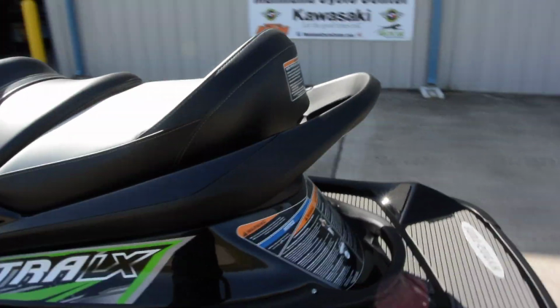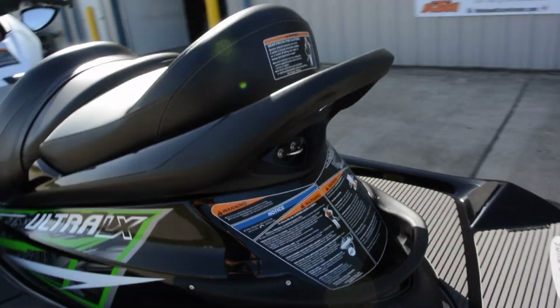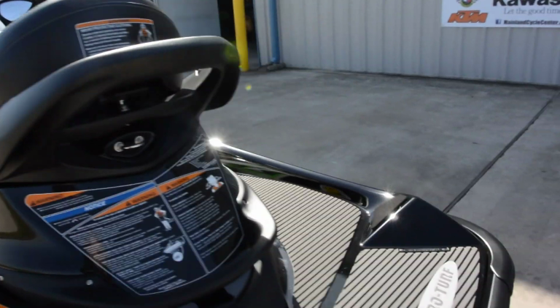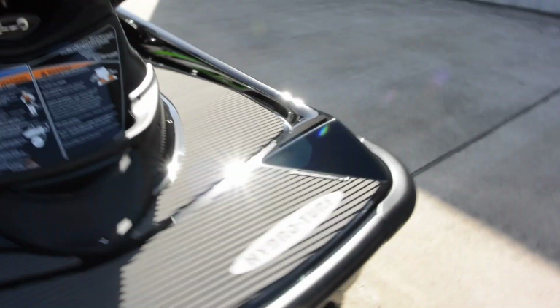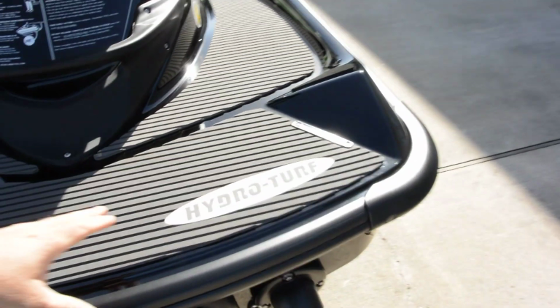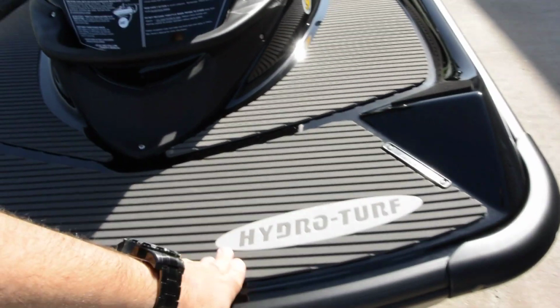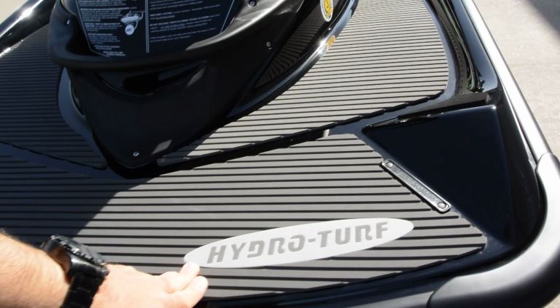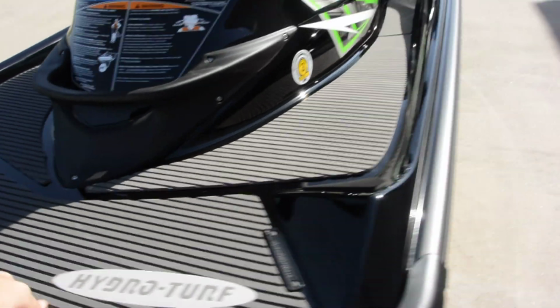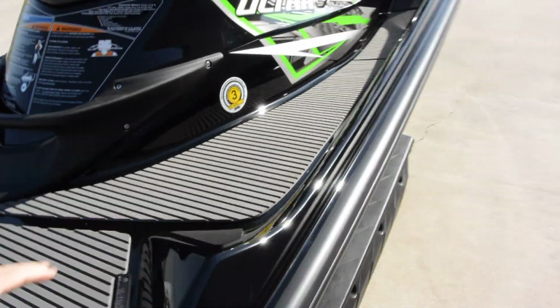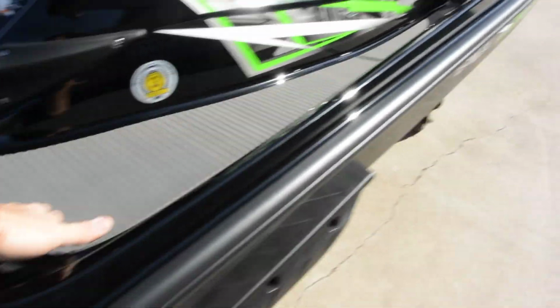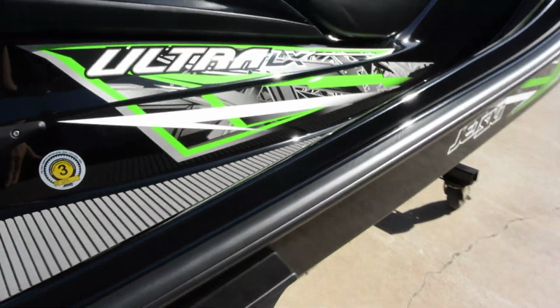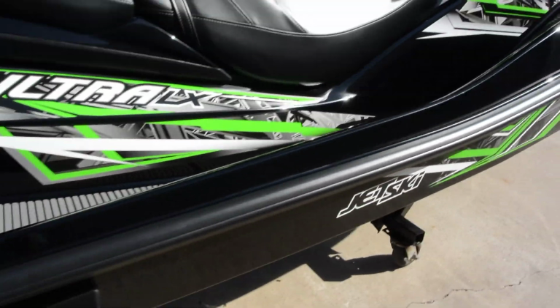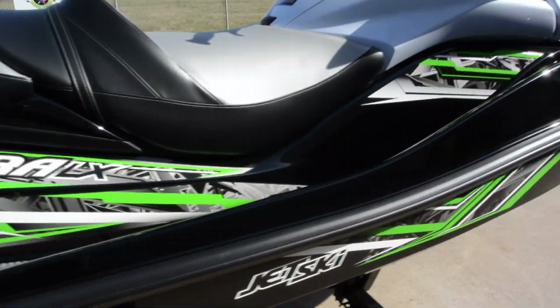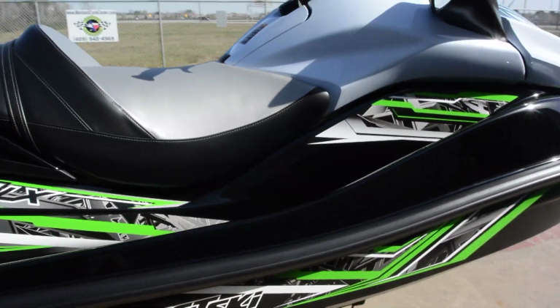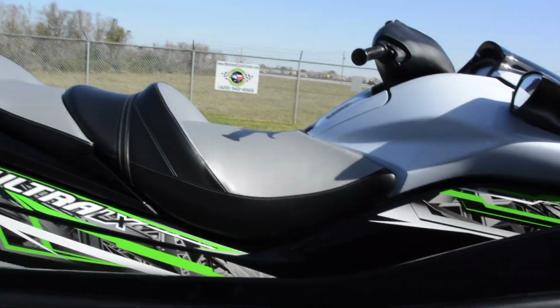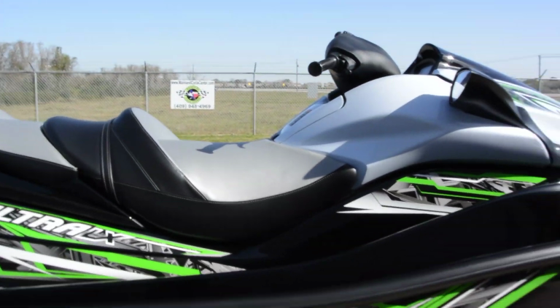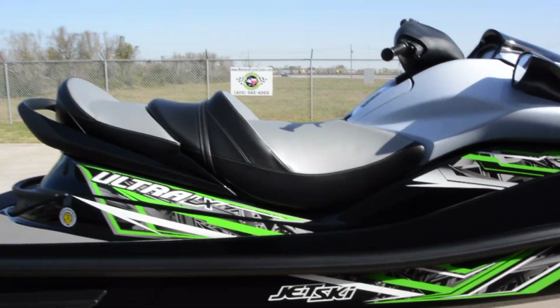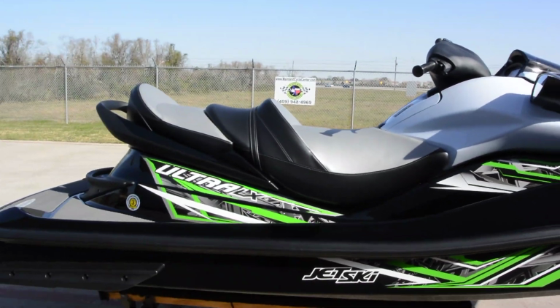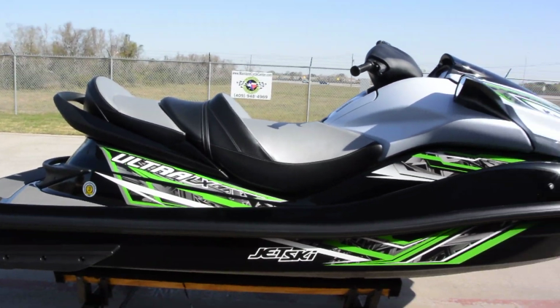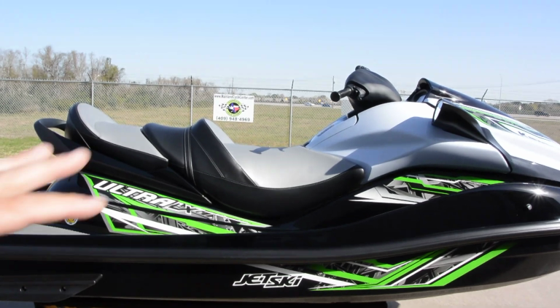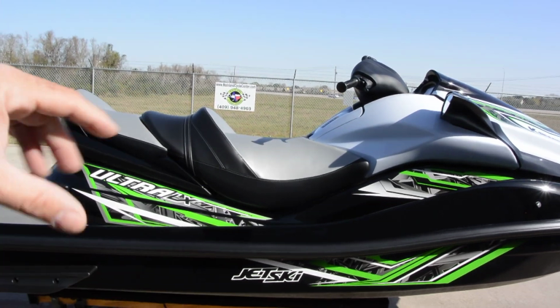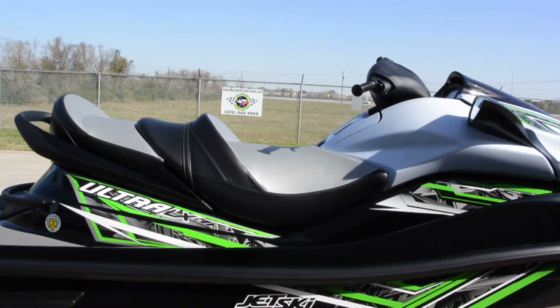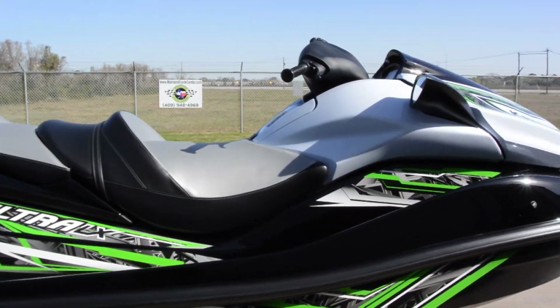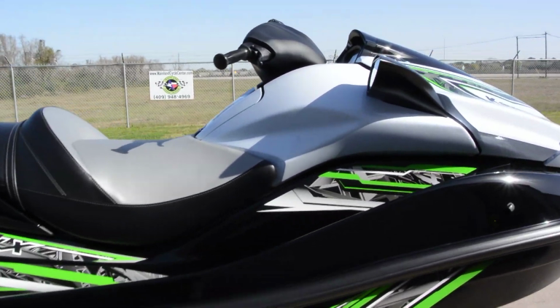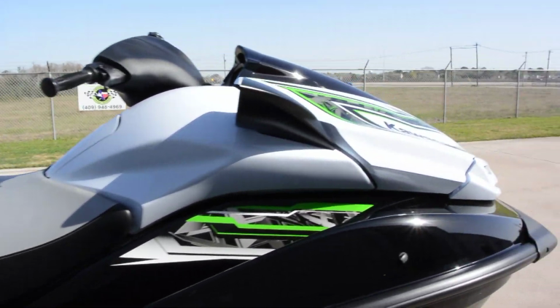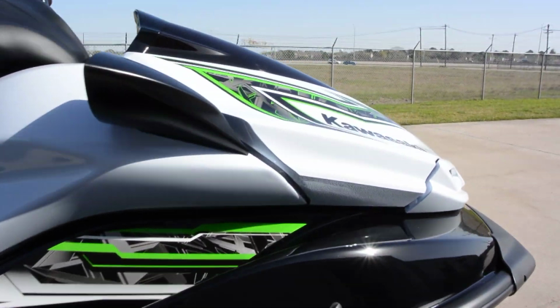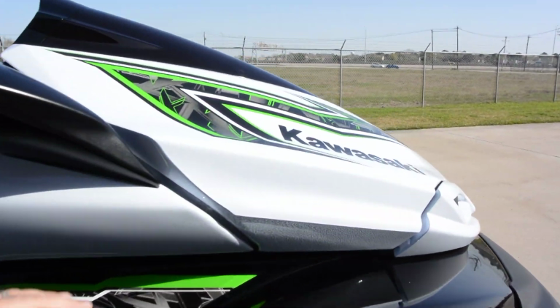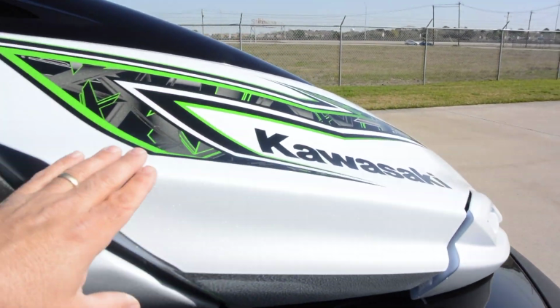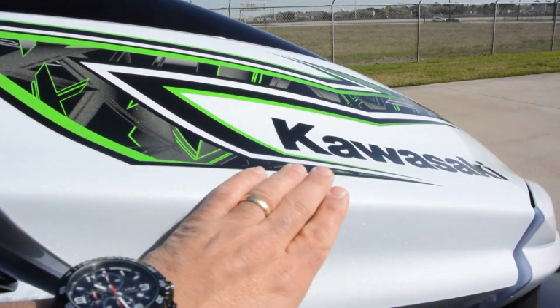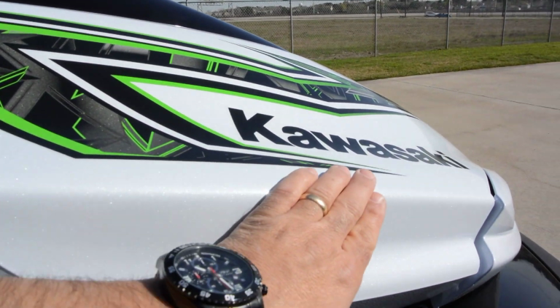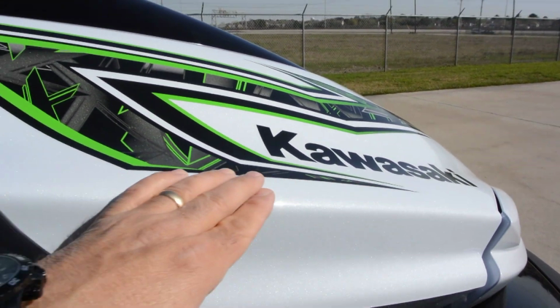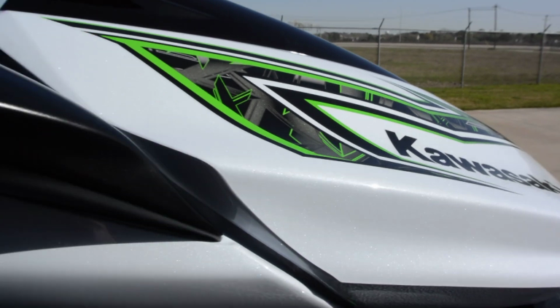It comes standard with hydro turf mats, so really good looking mats. And I think this is a beautiful ski — this black with the green graphics and this metallic white in it just really, really looks beautiful.